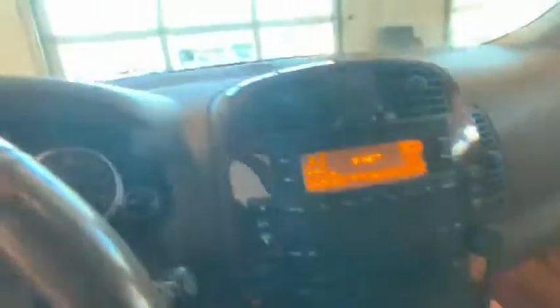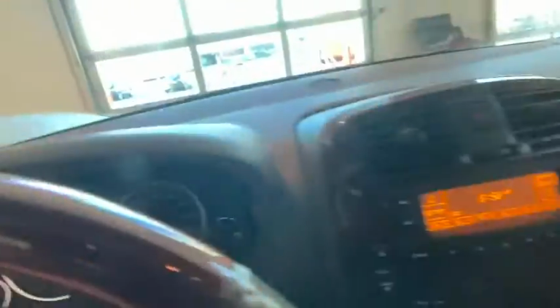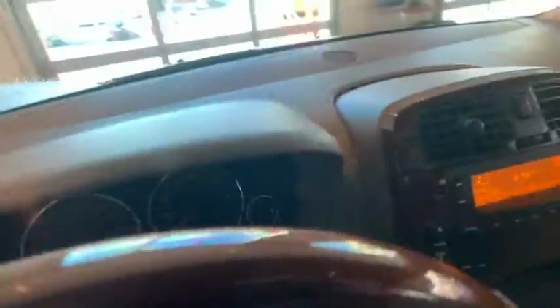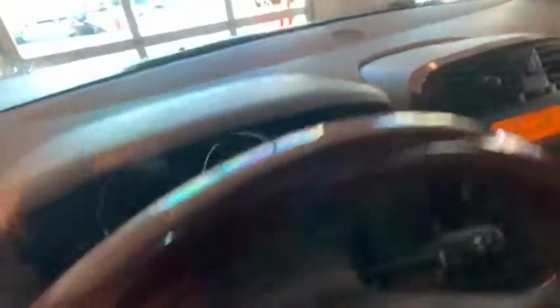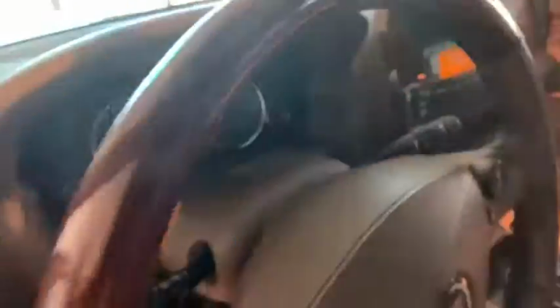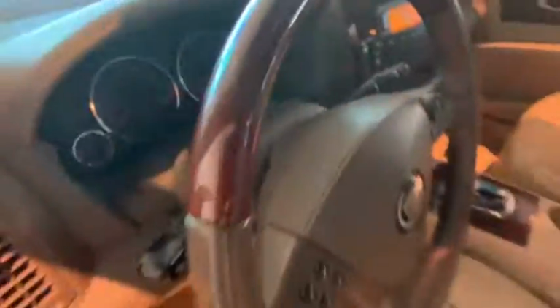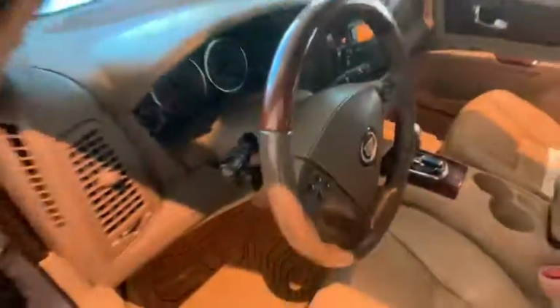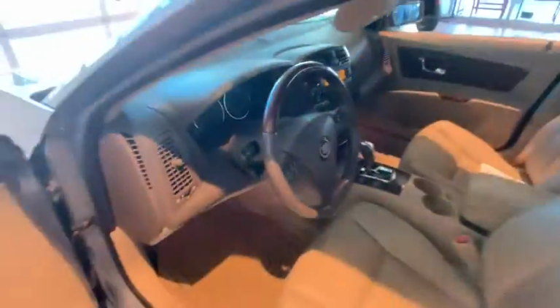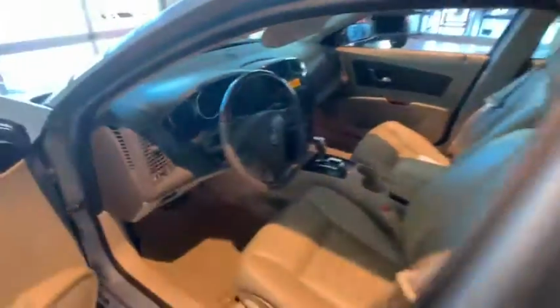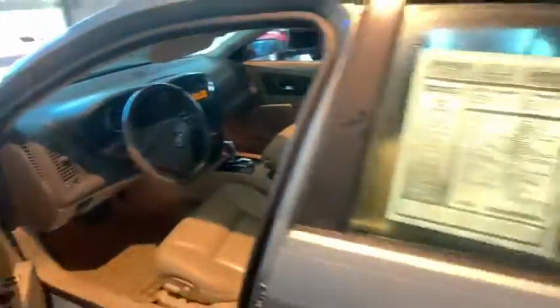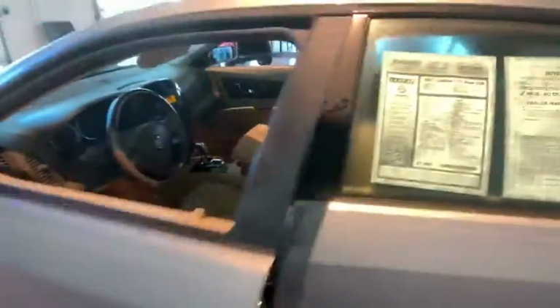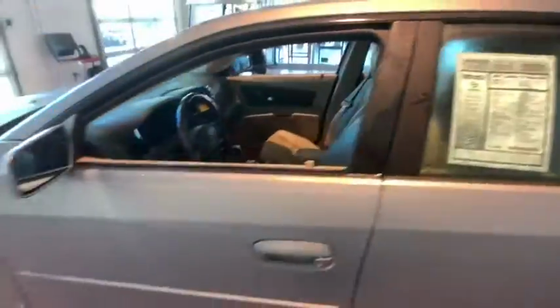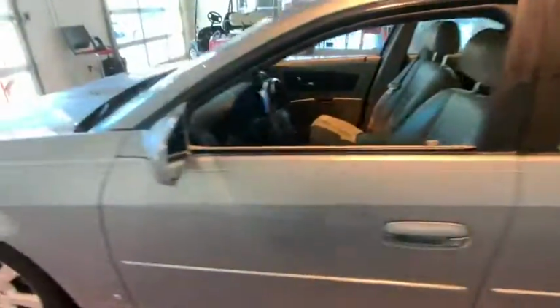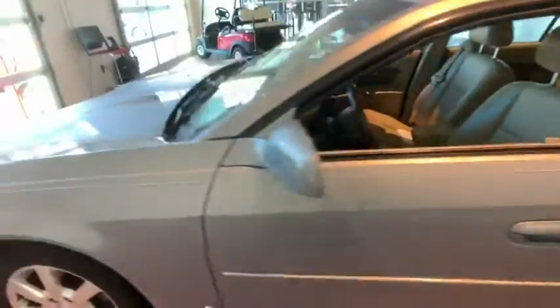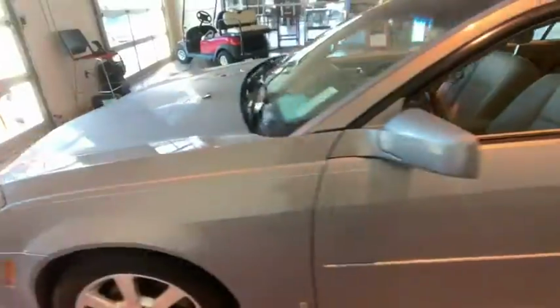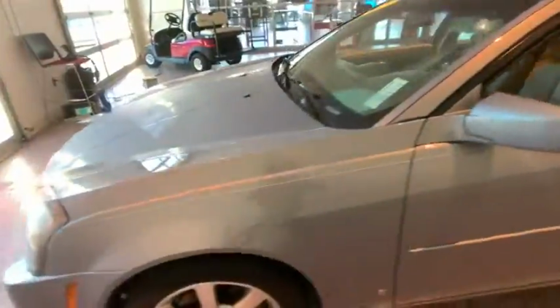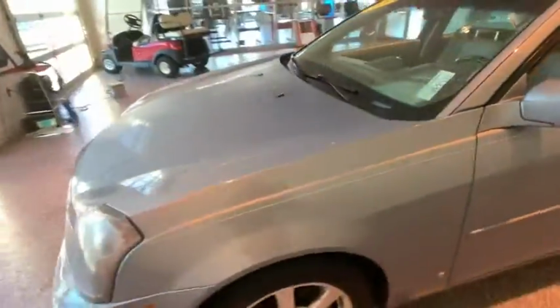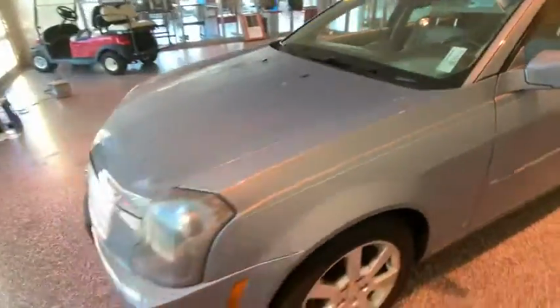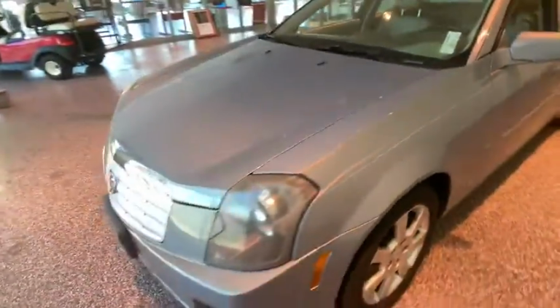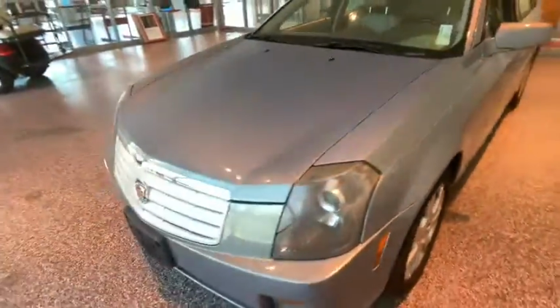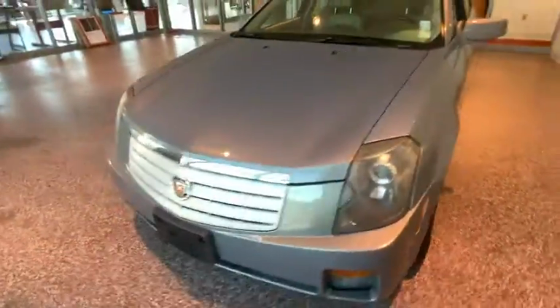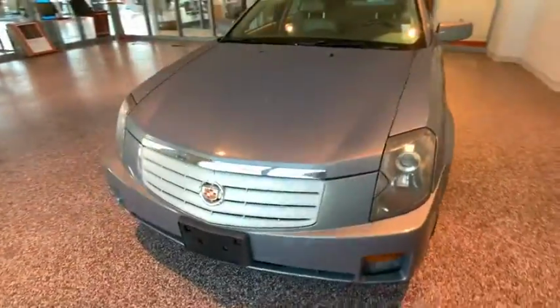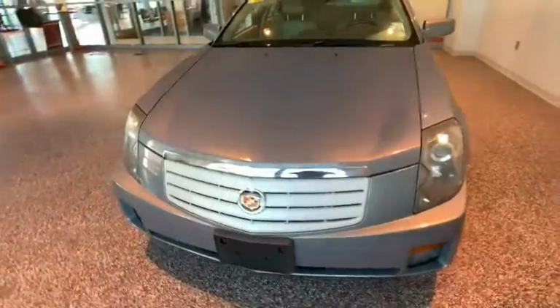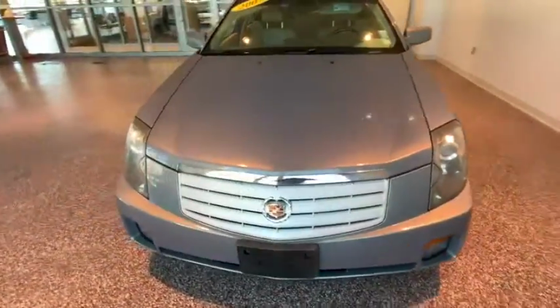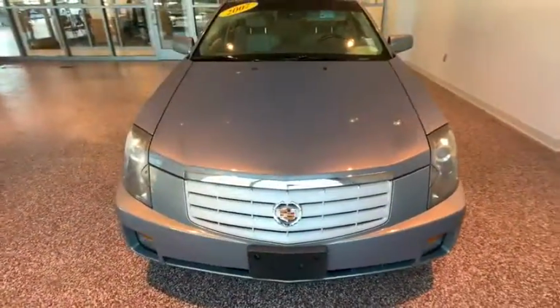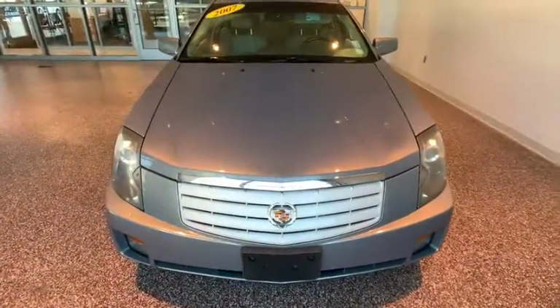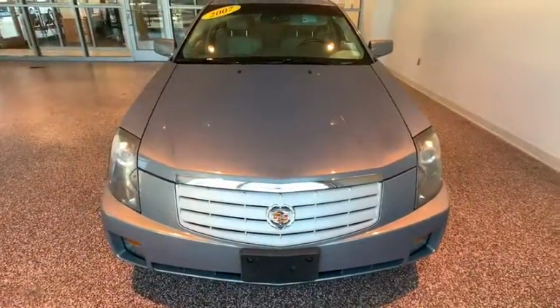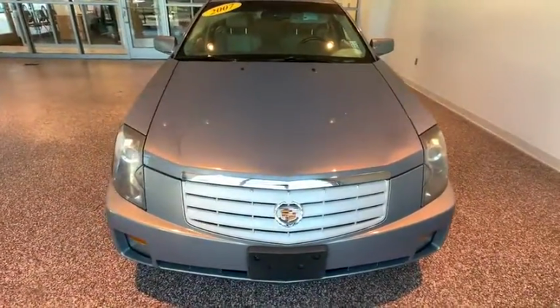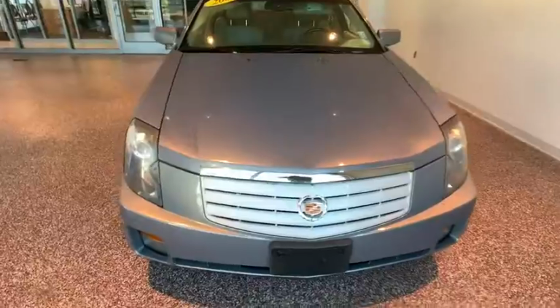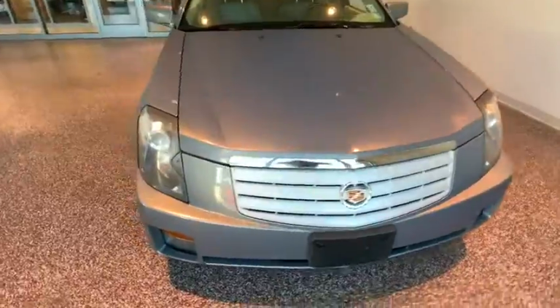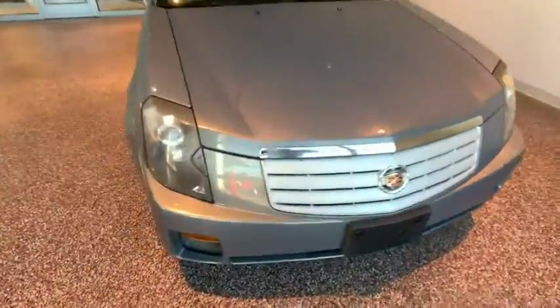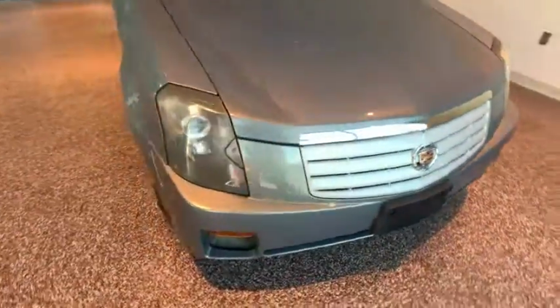Power windows, rear window defroster, fog lights, trip computer, AM-FM CD player with six speakers, CD player, remote keyless entry, power moonroof, tachometer.